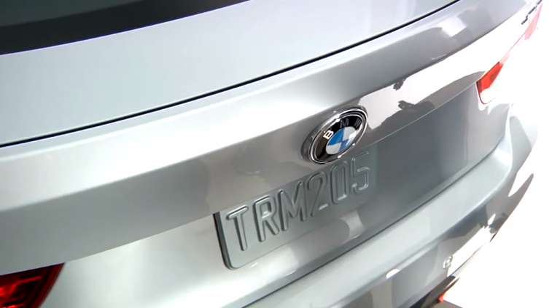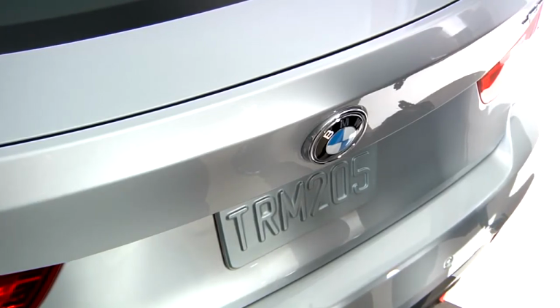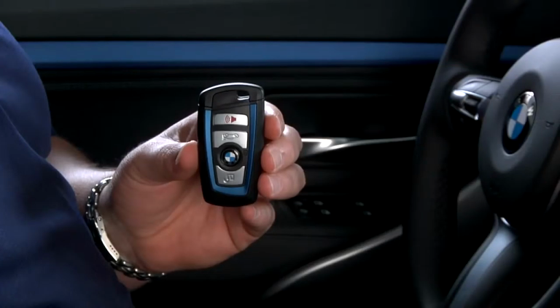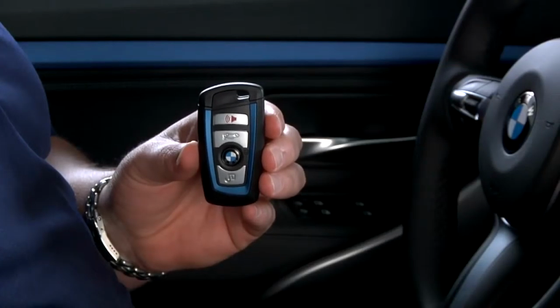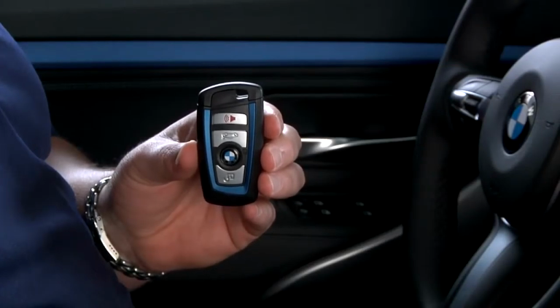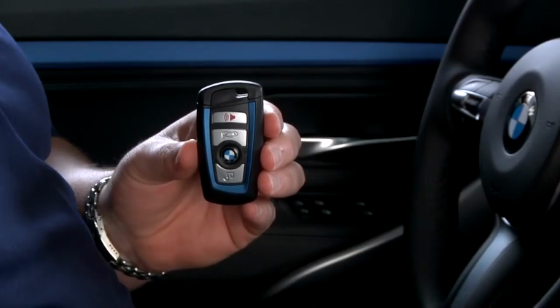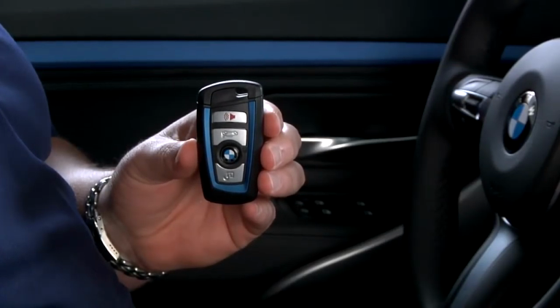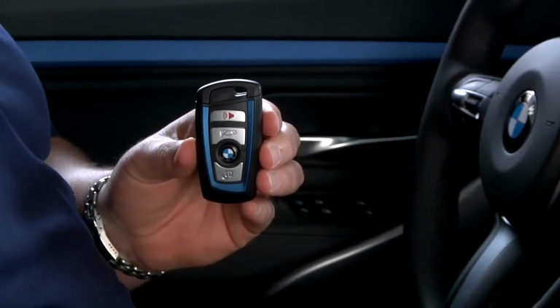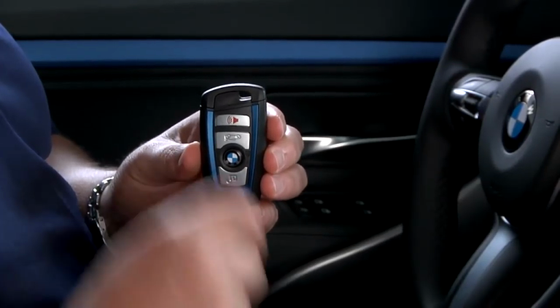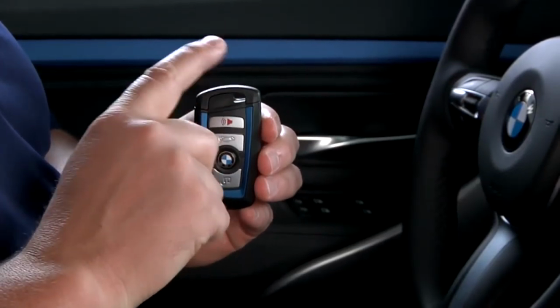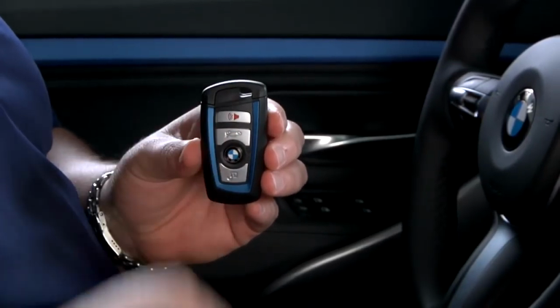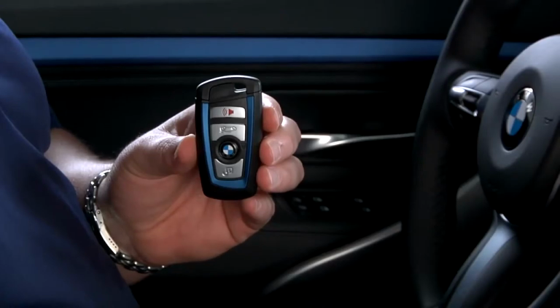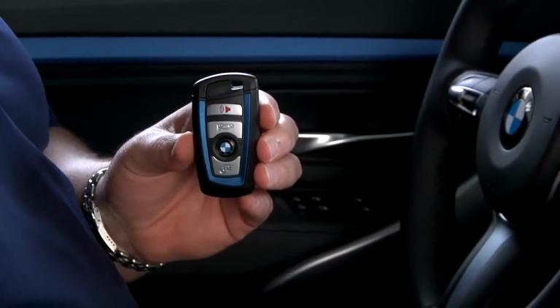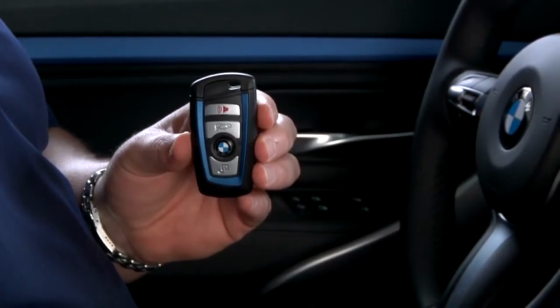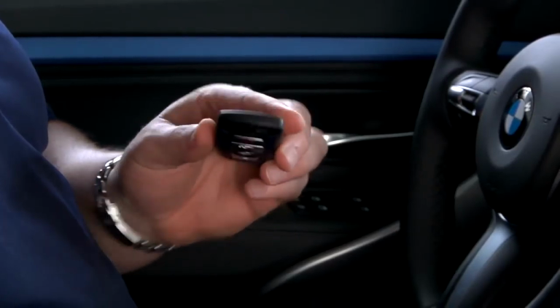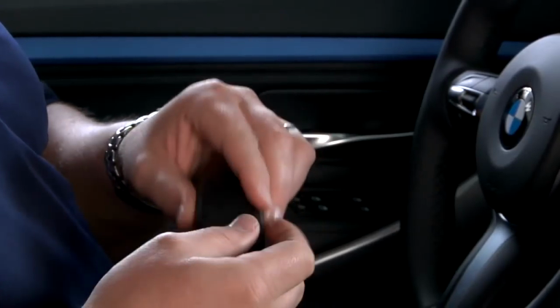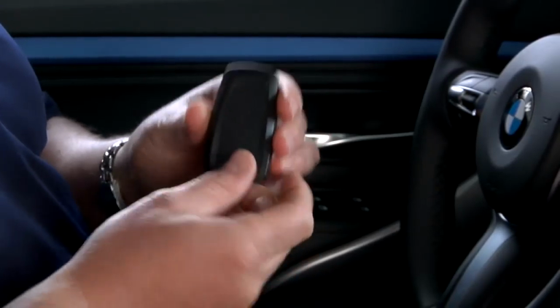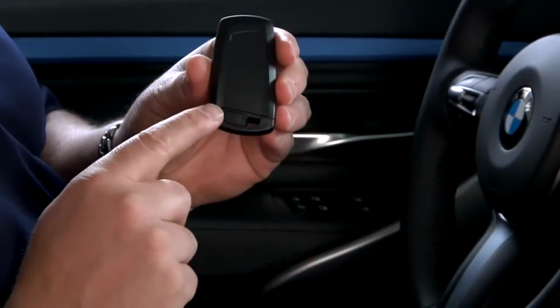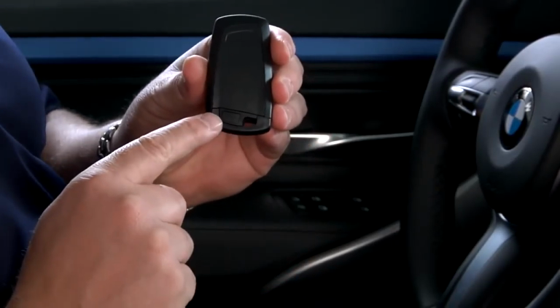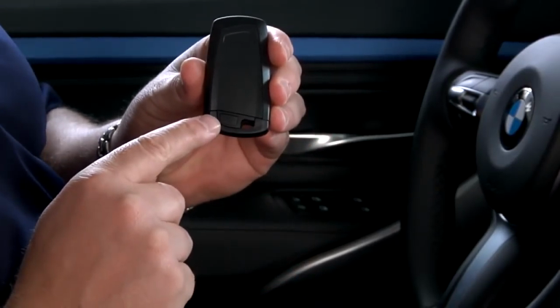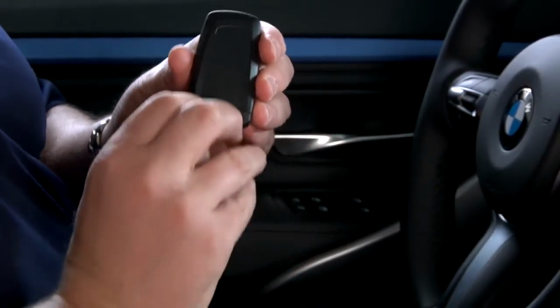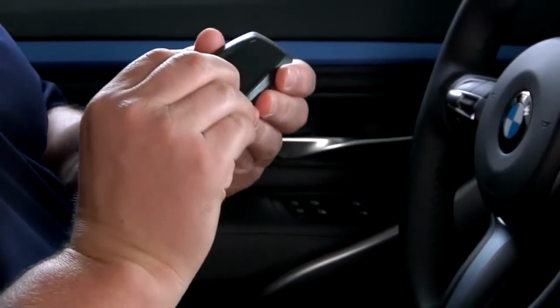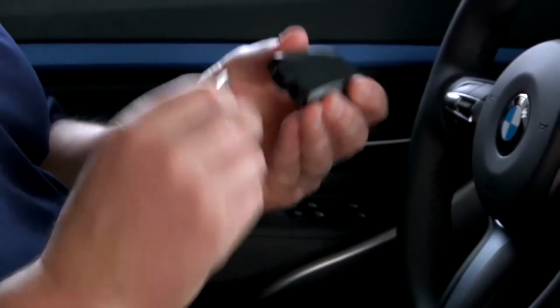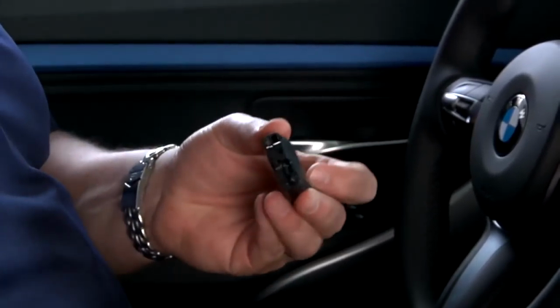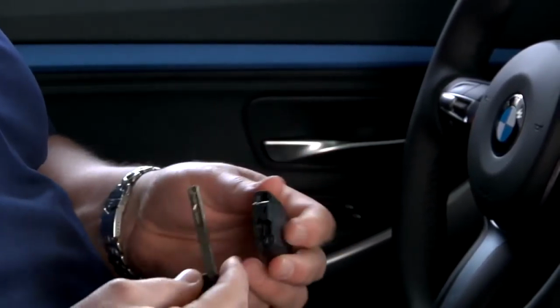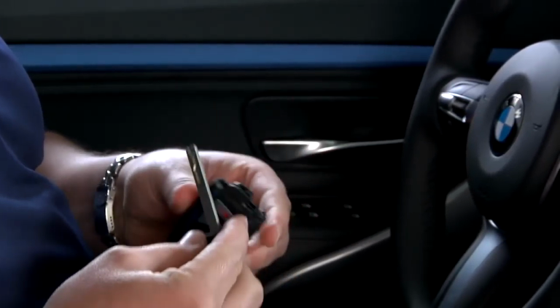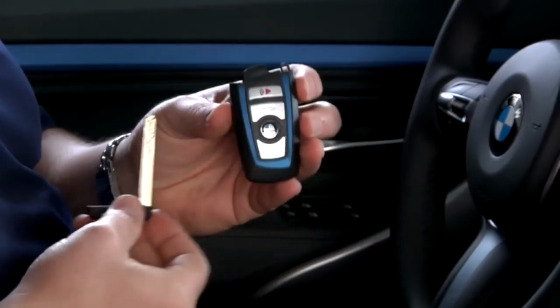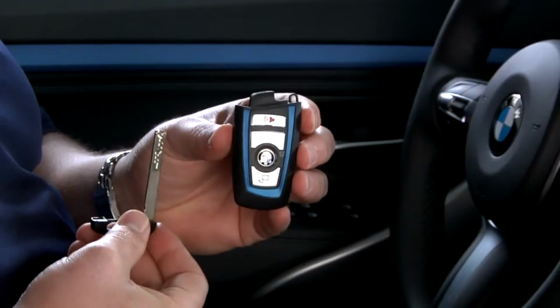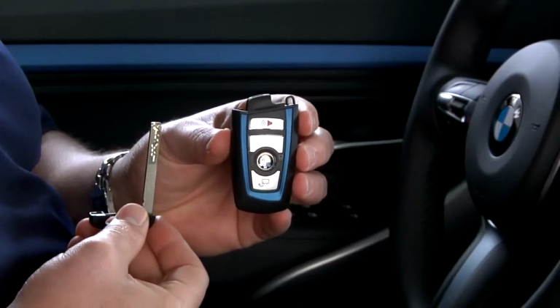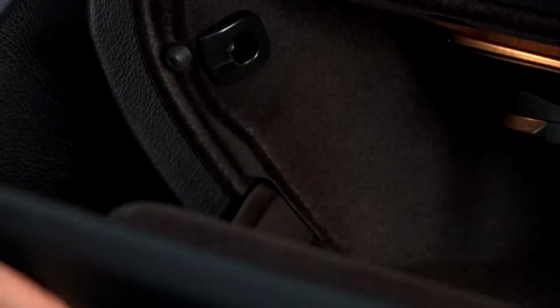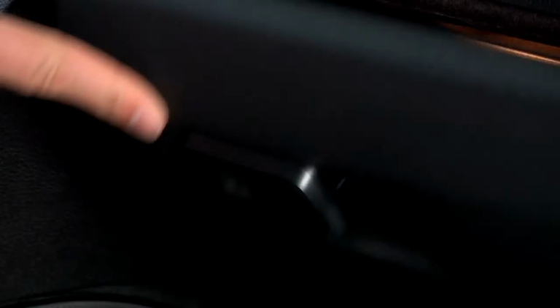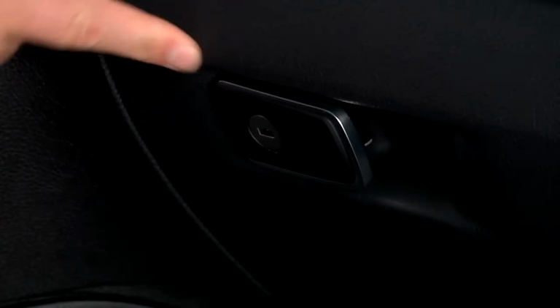Sliding the switch to the left will secure the trunk and disconnect it from the central locking system, meaning it can't be opened via the key fob, the trunk button in the cabin, or the handle on the trunk itself.